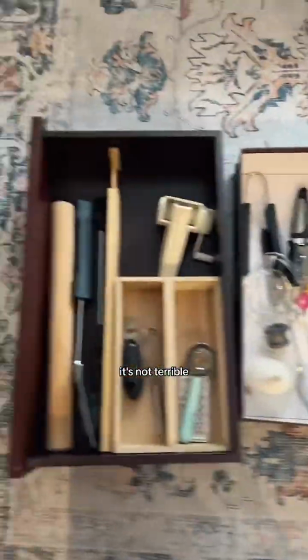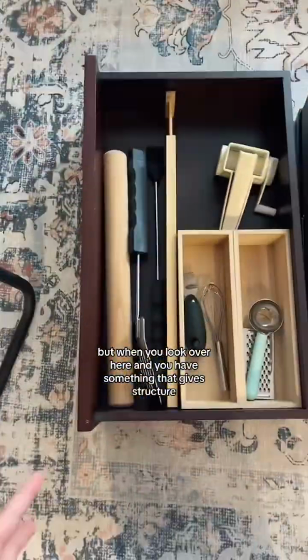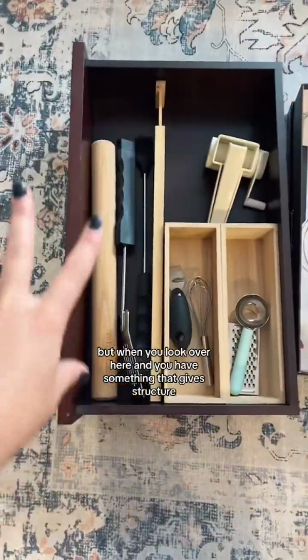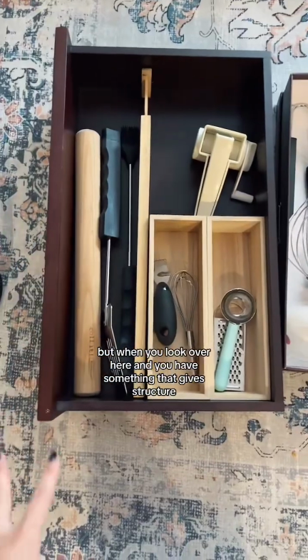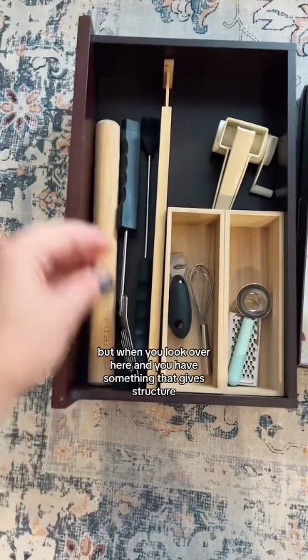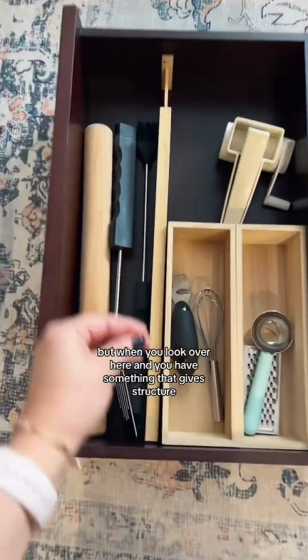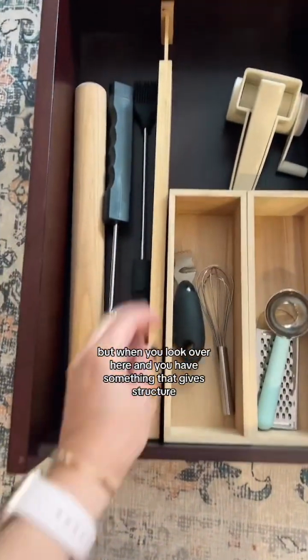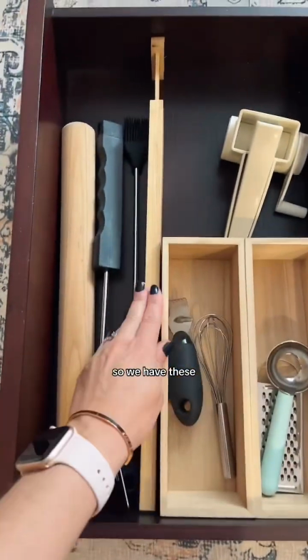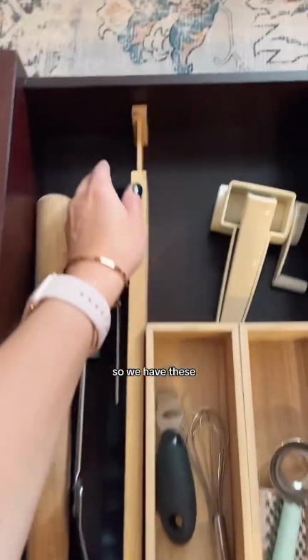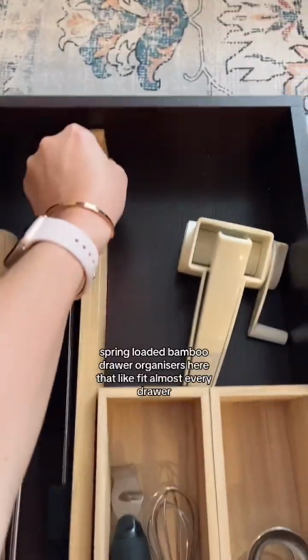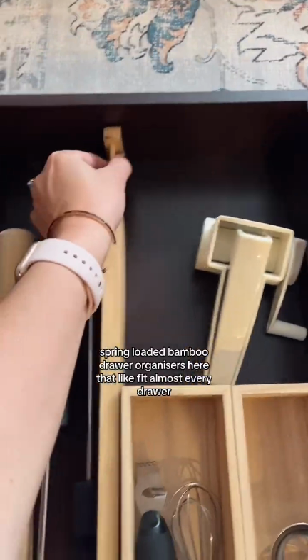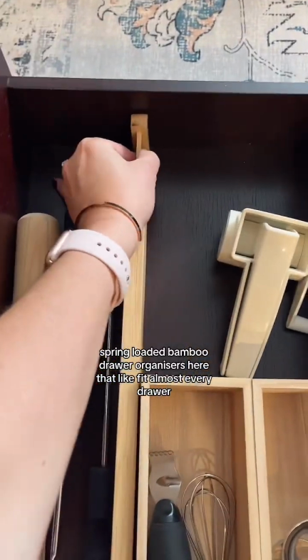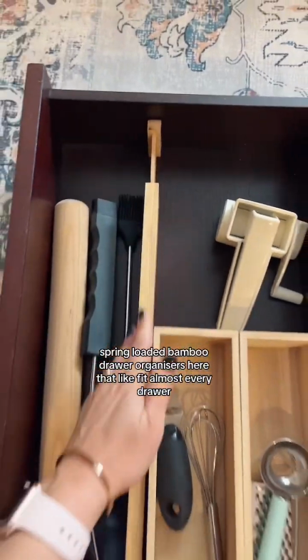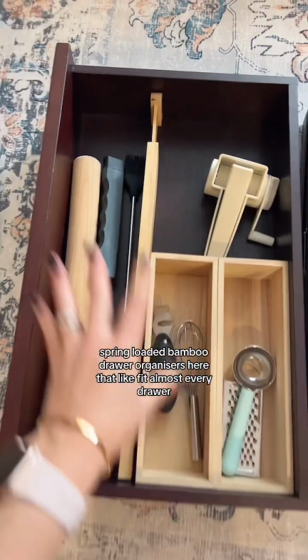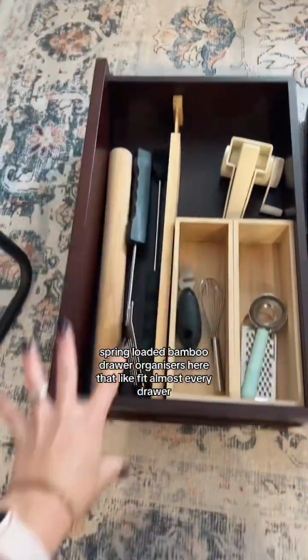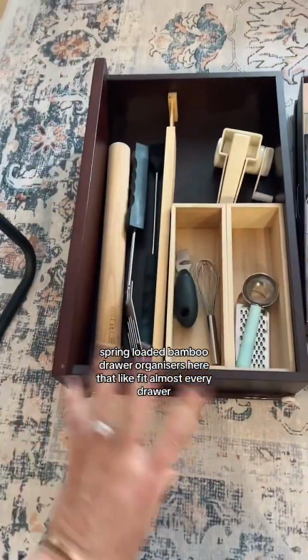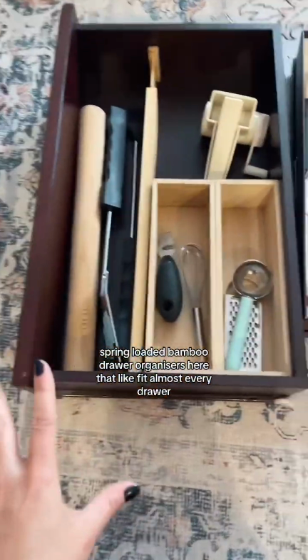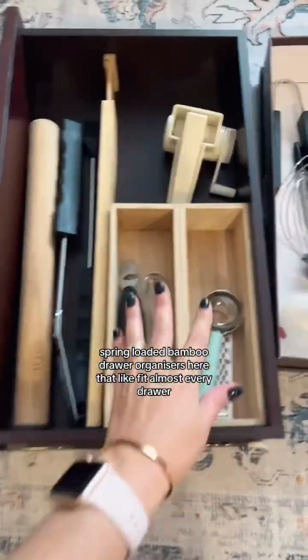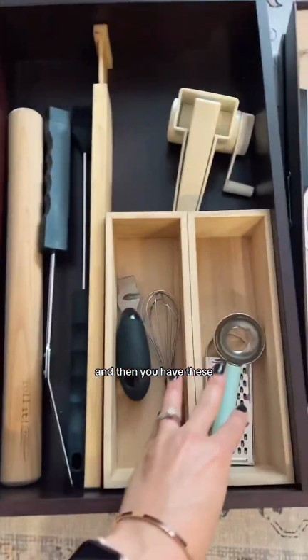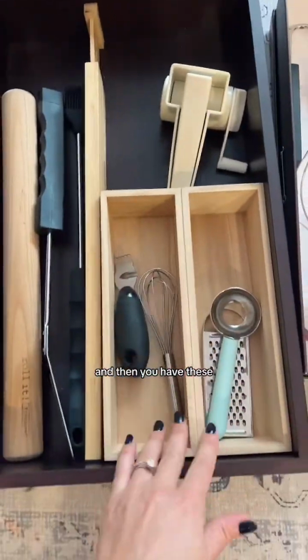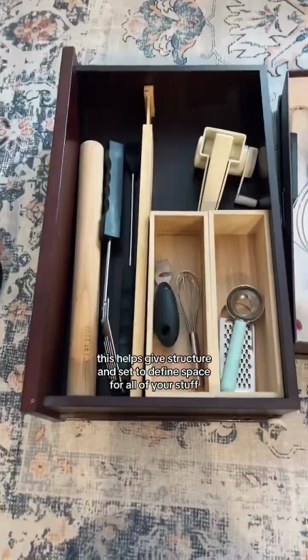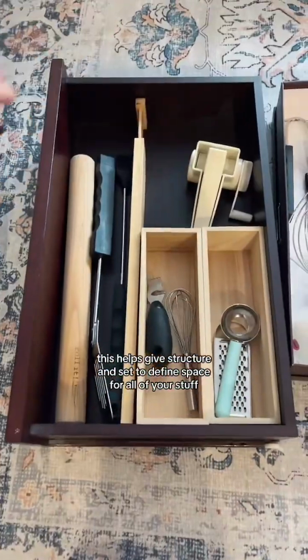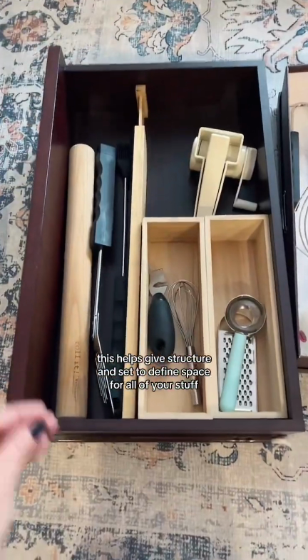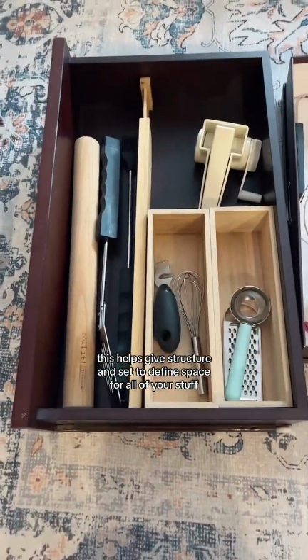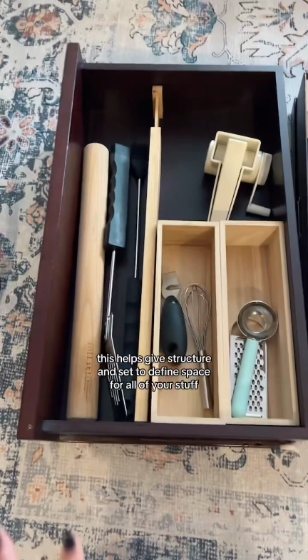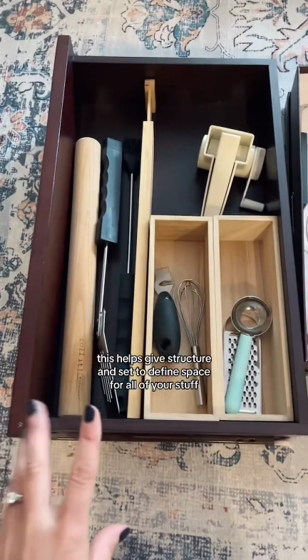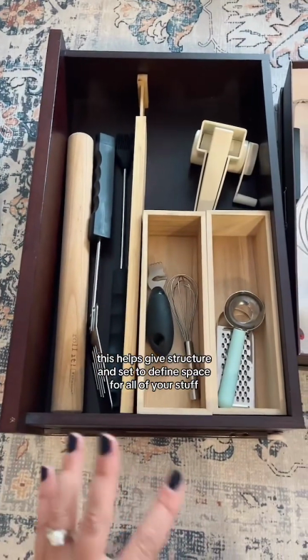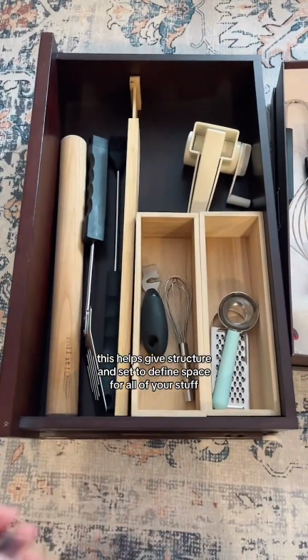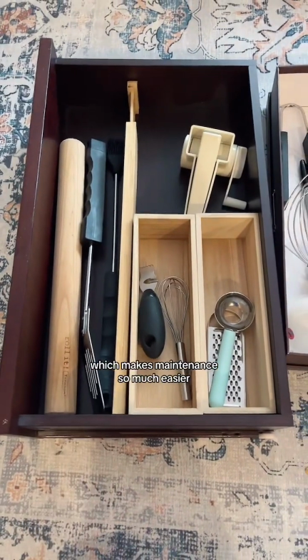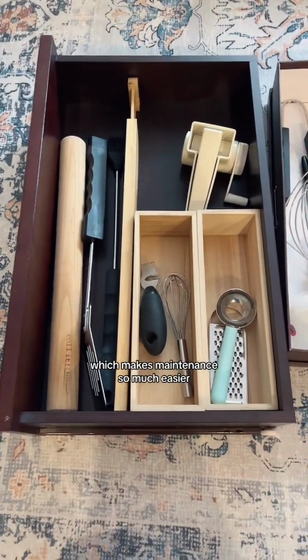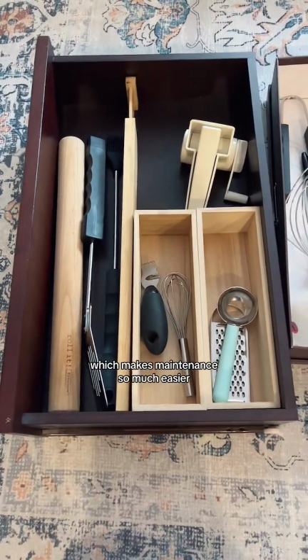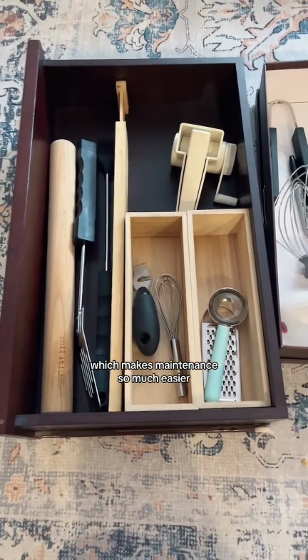But when you look over here and you have something that gives structure — we have these spring-loaded bamboo drawer organizers here that fit almost every drawer — this helps give structure and sets a defined space for all of your stuff, which makes maintenance so much easier.